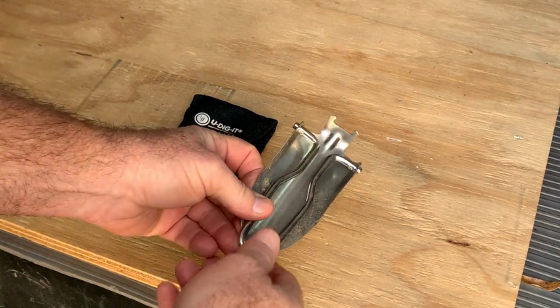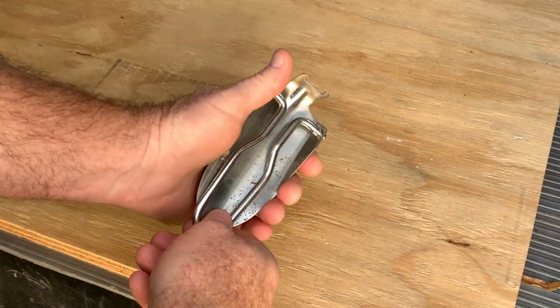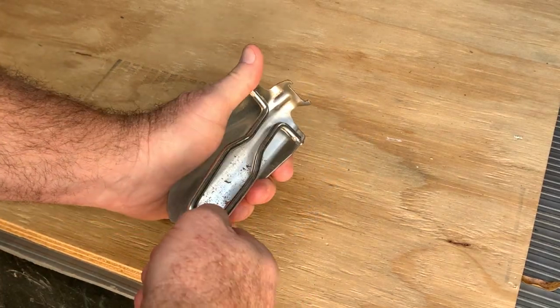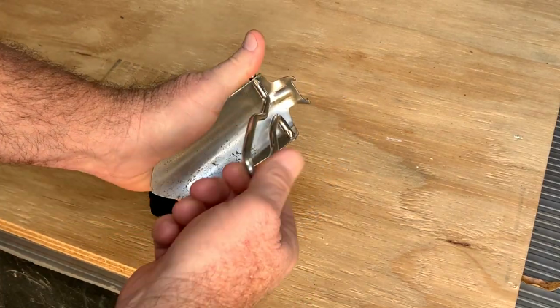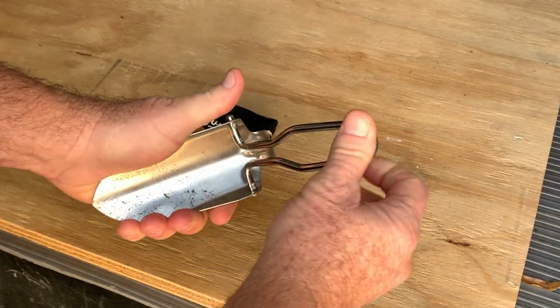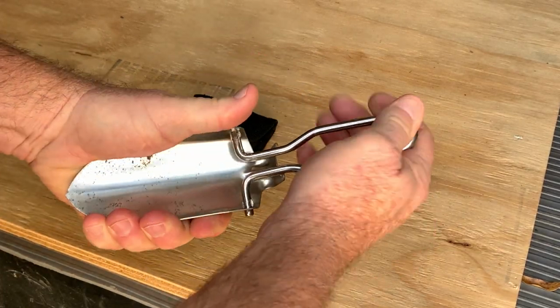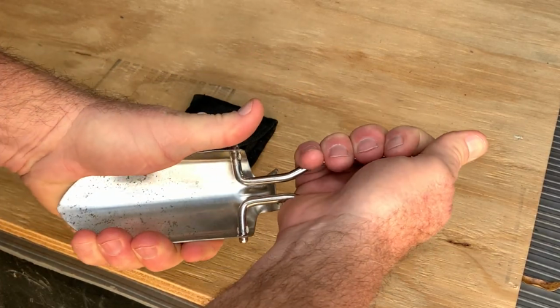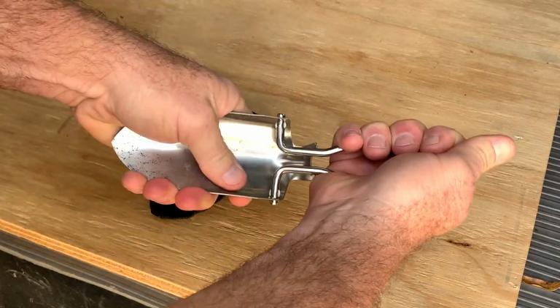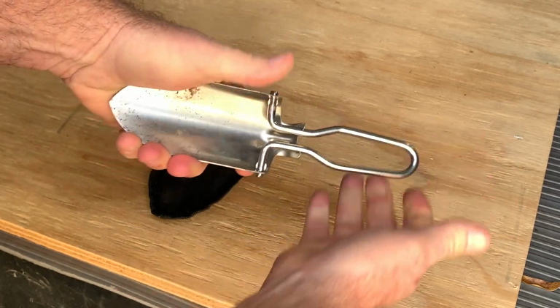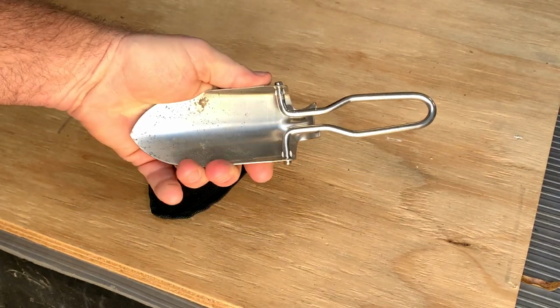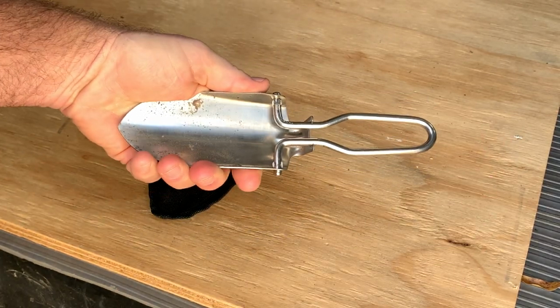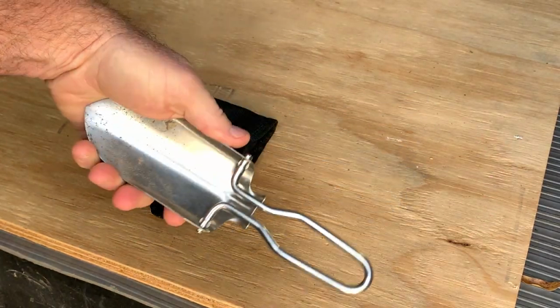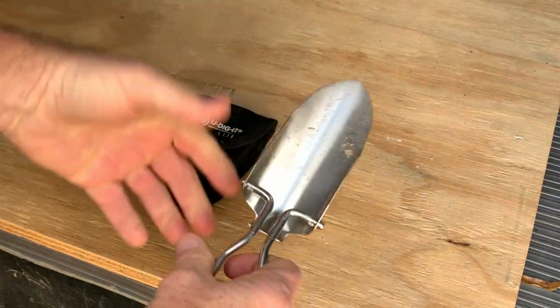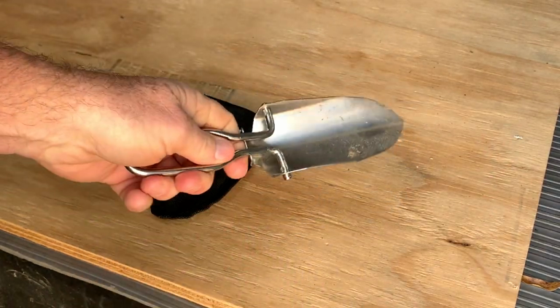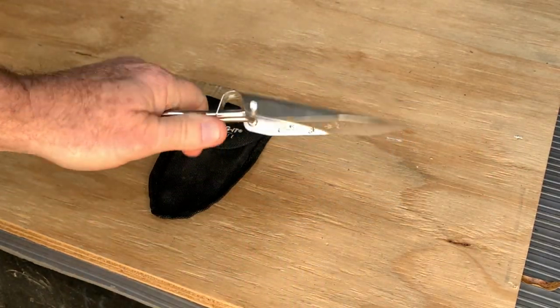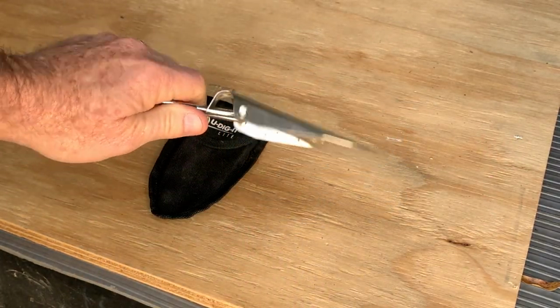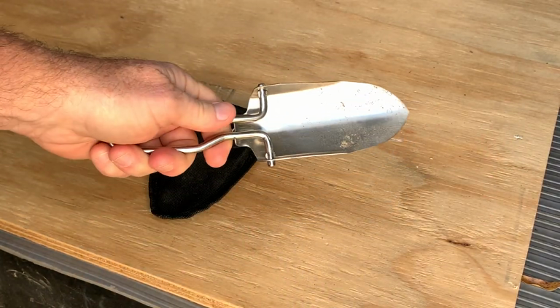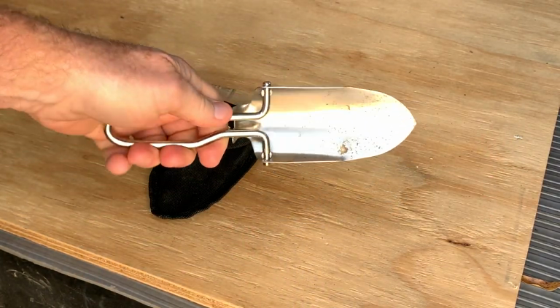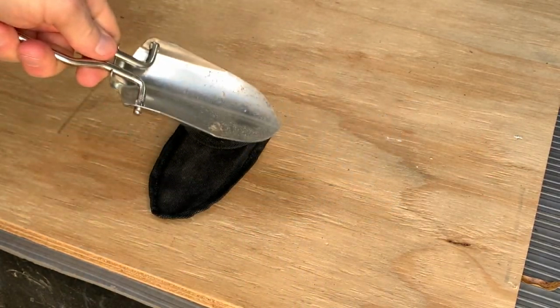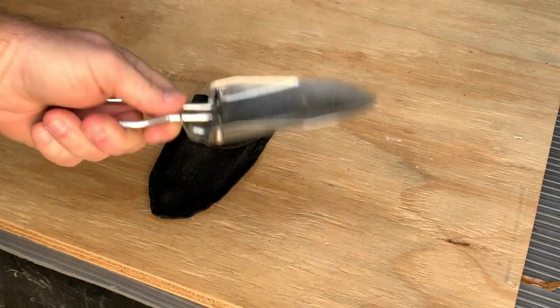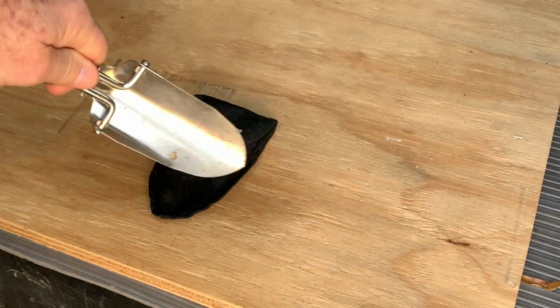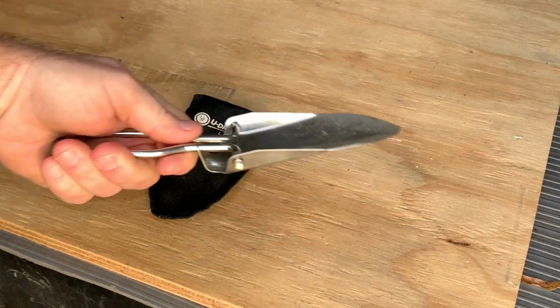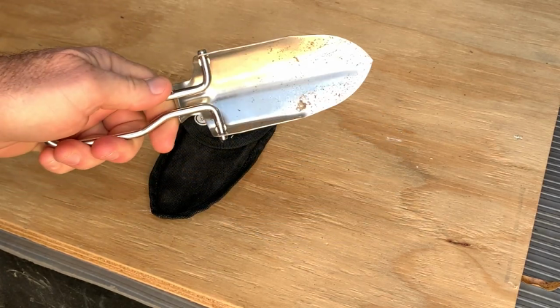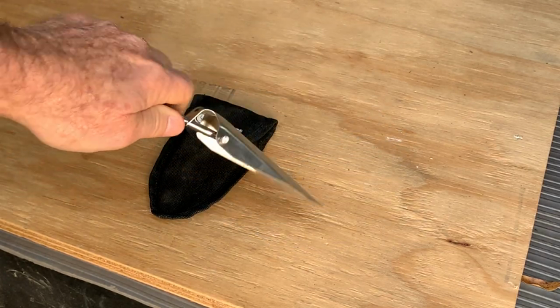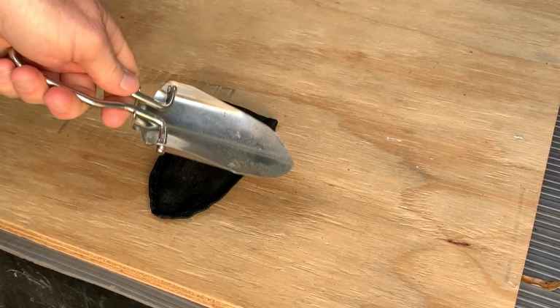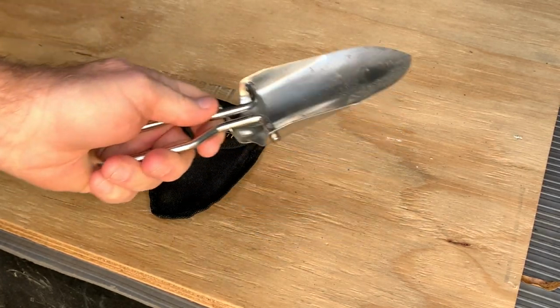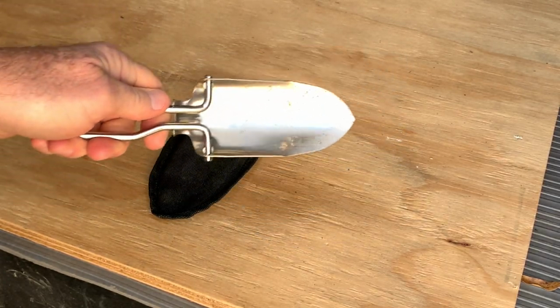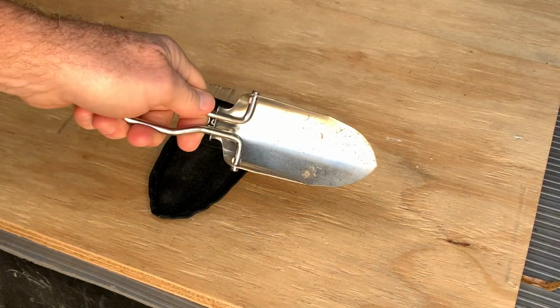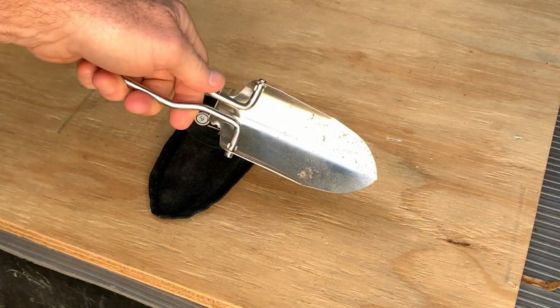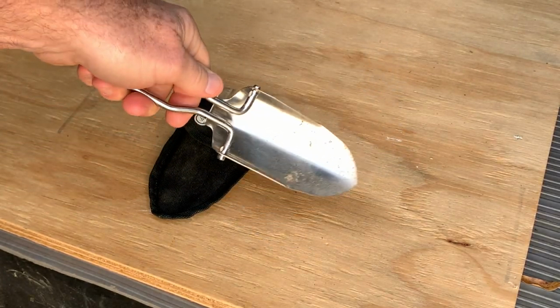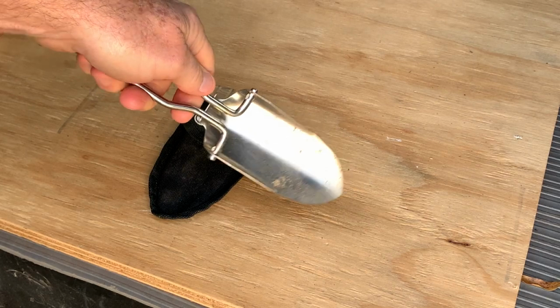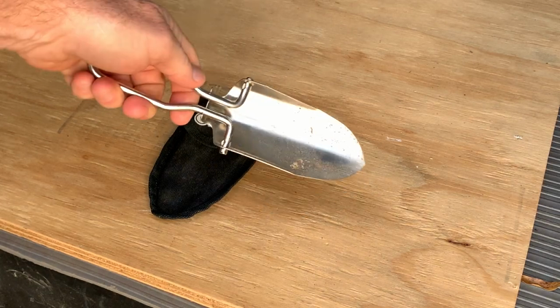It's got a foldable handle — you squeeze it and it locks into place. It's very strong and sturdy, so you can dig a hole, or you don't have to use it for the purposes I mentioned.